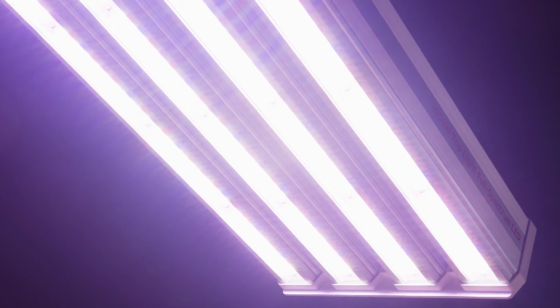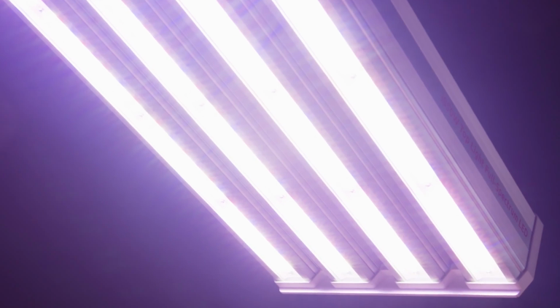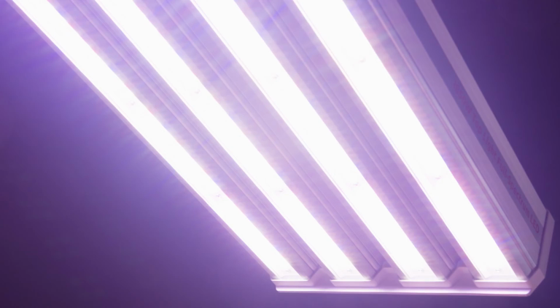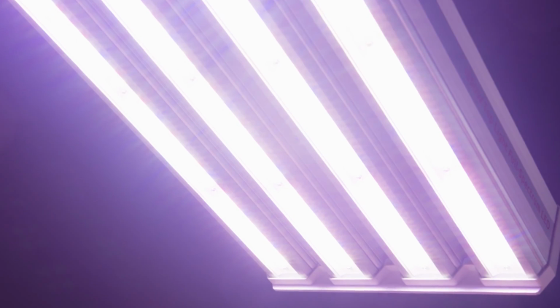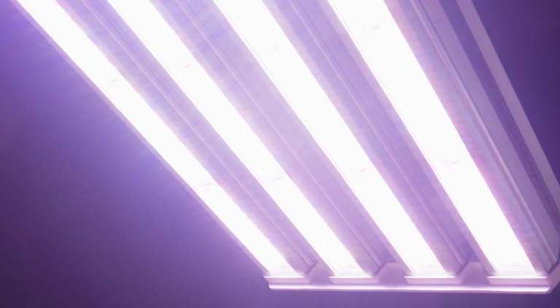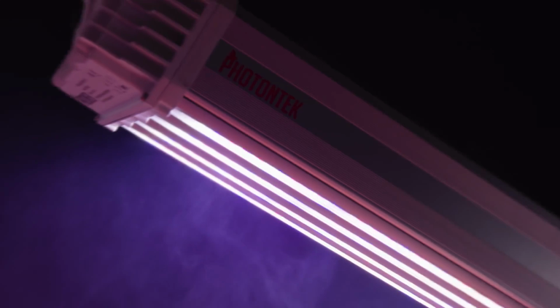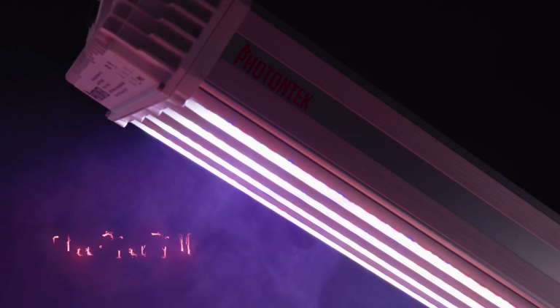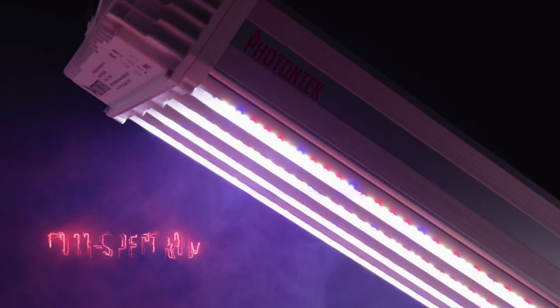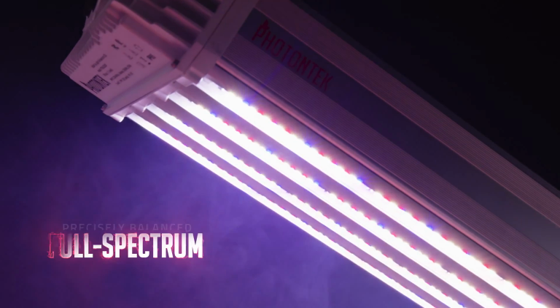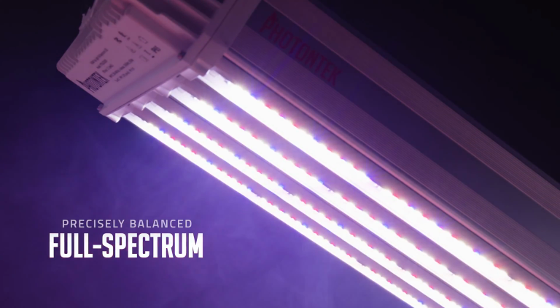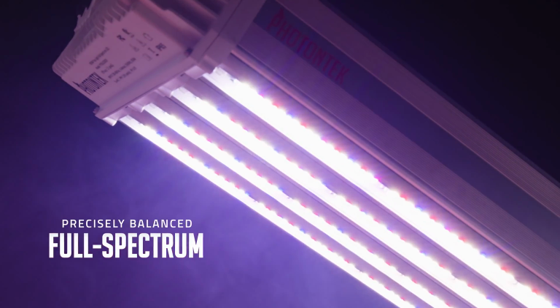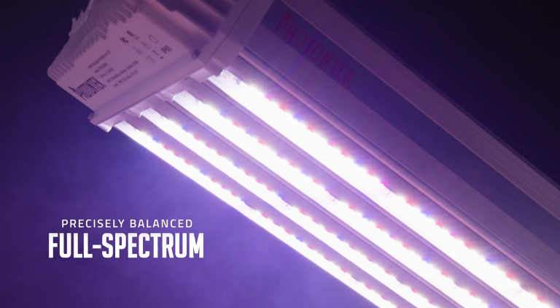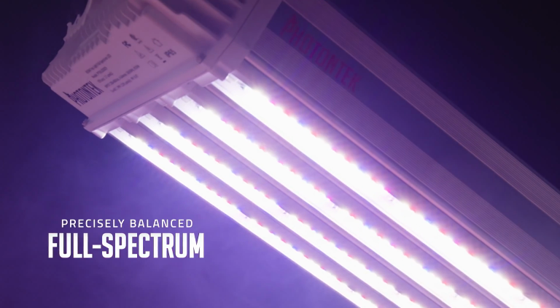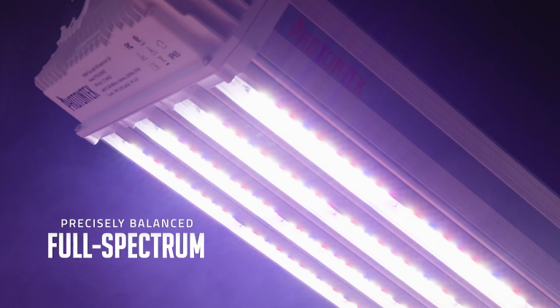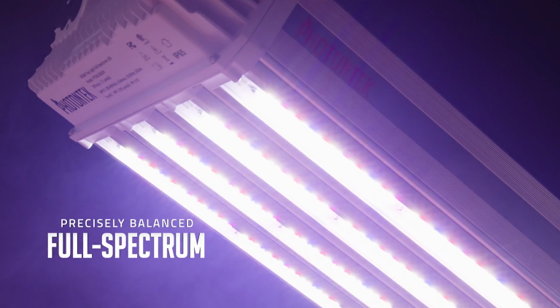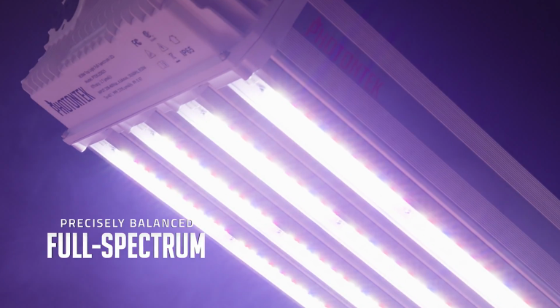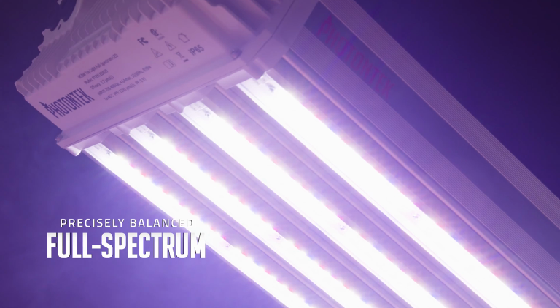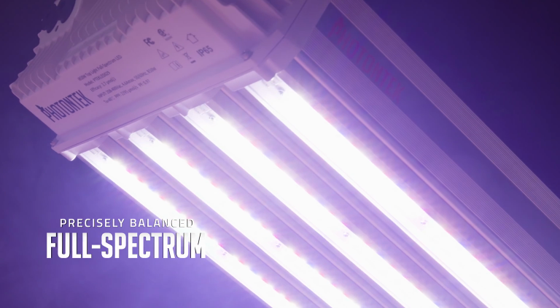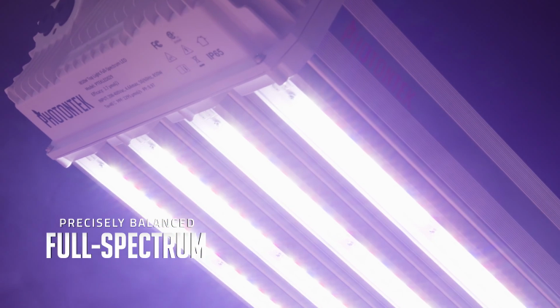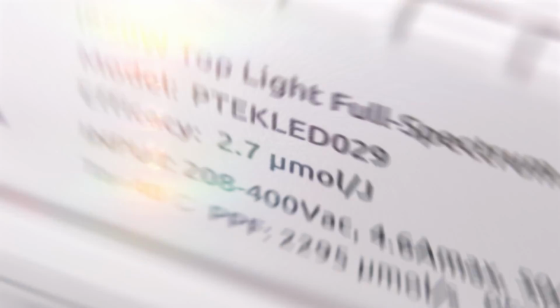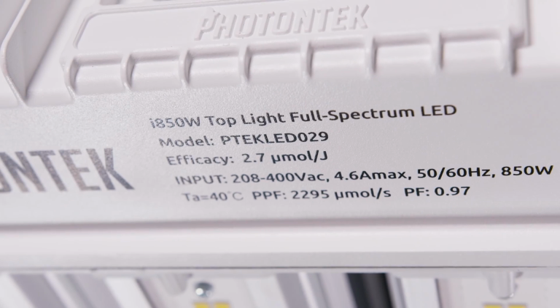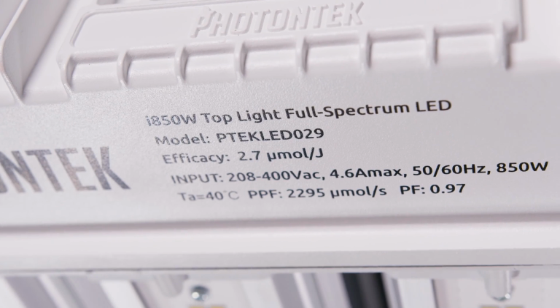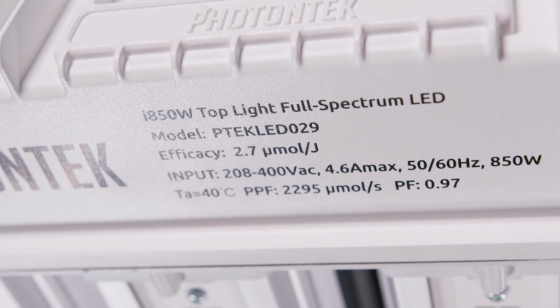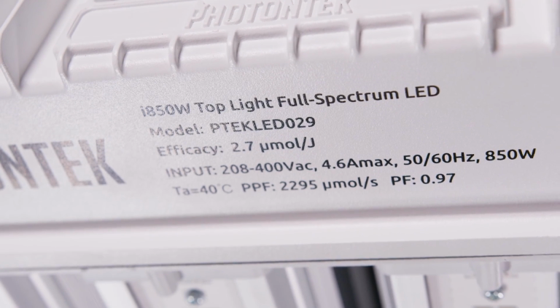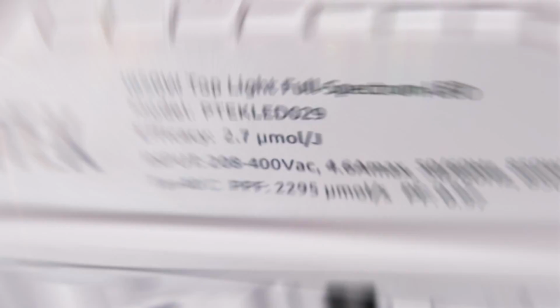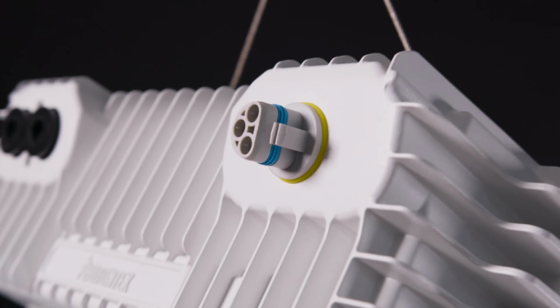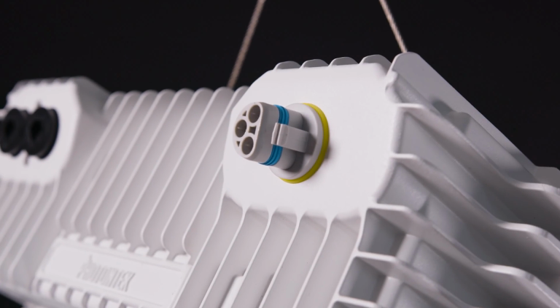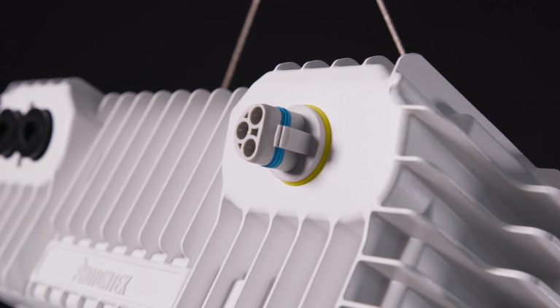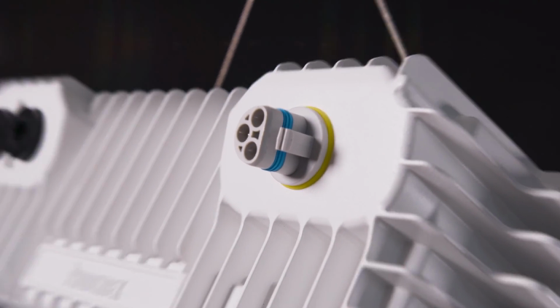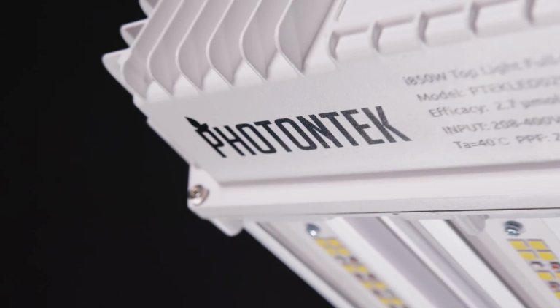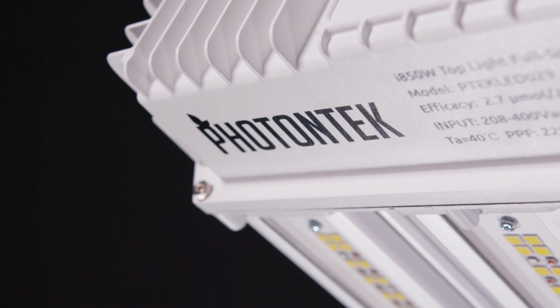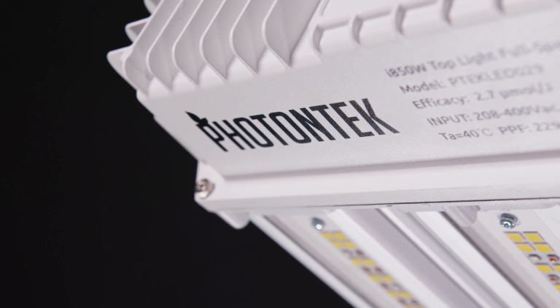Harnessing the power of a precisely balanced full spectrum, the i850W TopLight Full Spectrum LED is perfectly suited for growing facilities devoid of natural light. It provides optimal conditions for healthy plant growth across all stages of development.